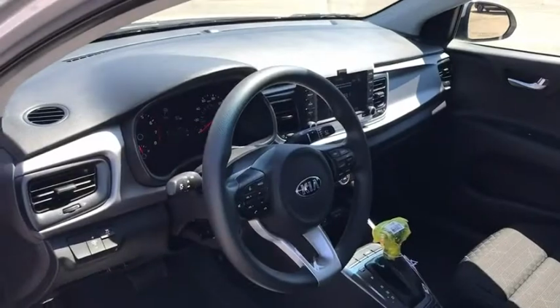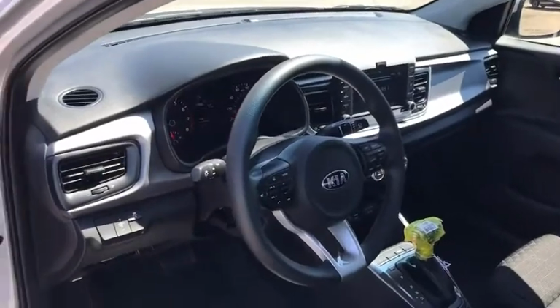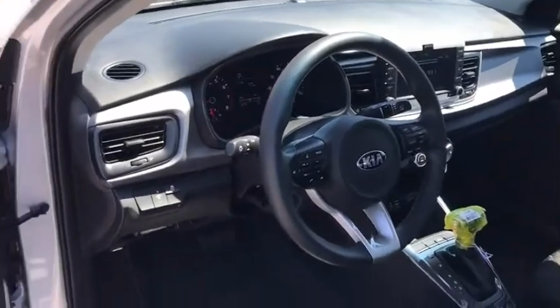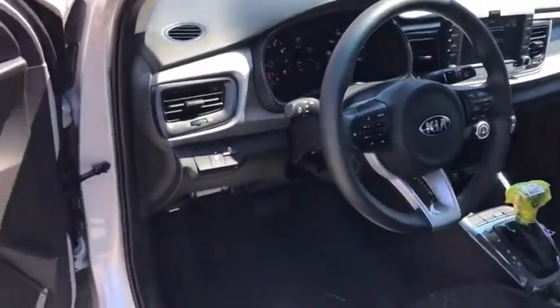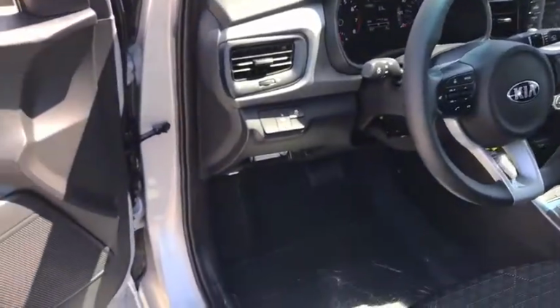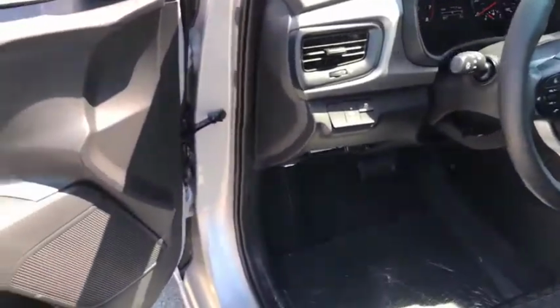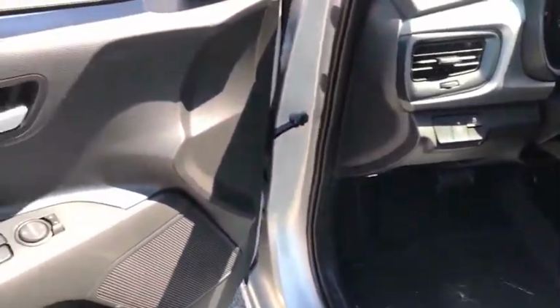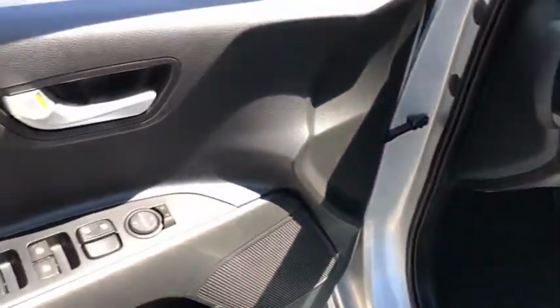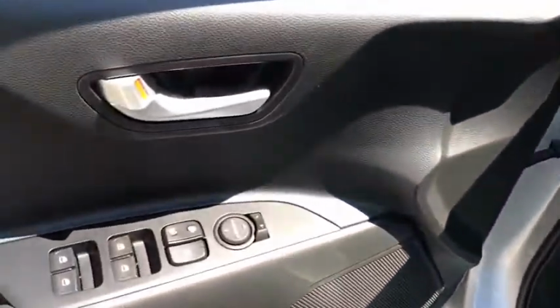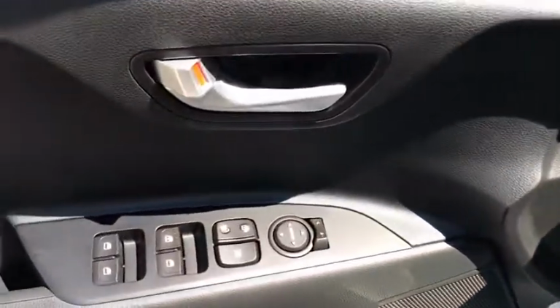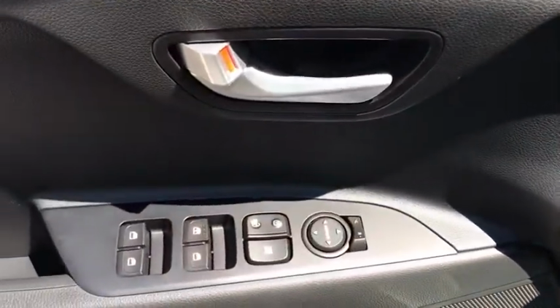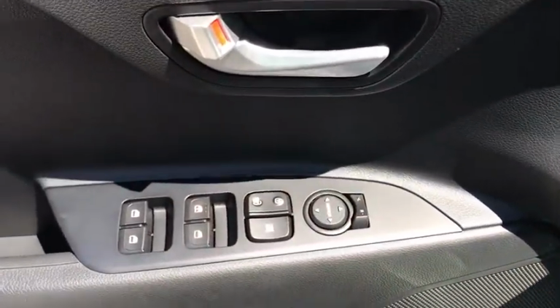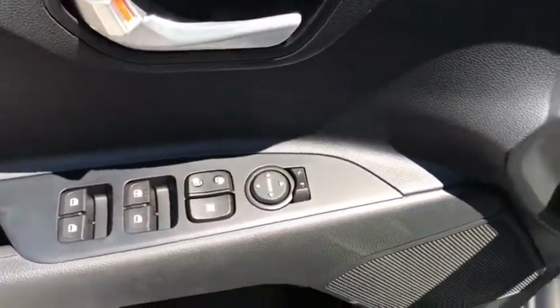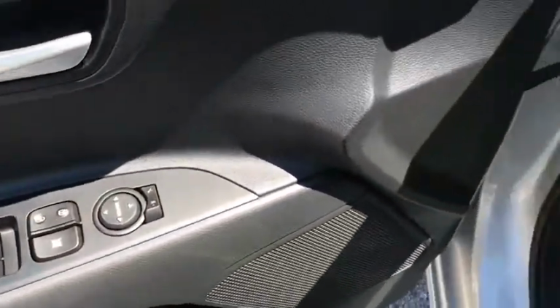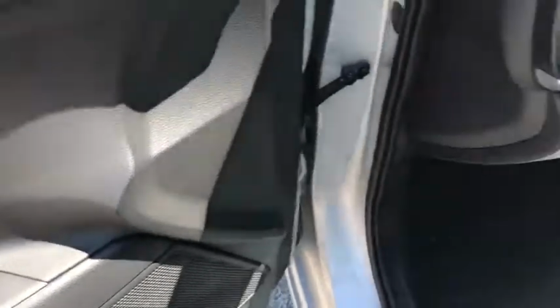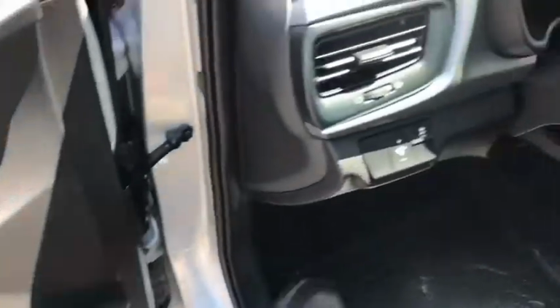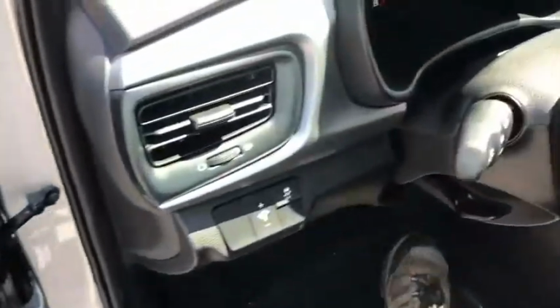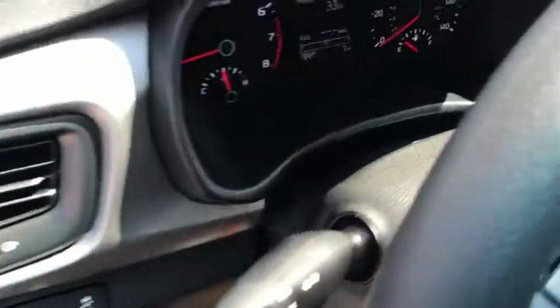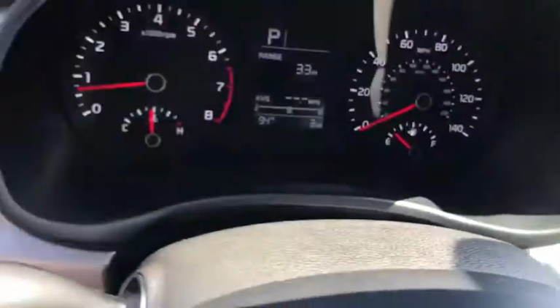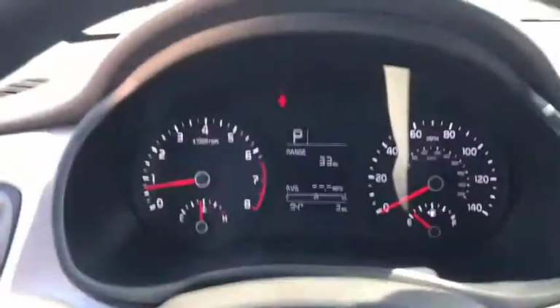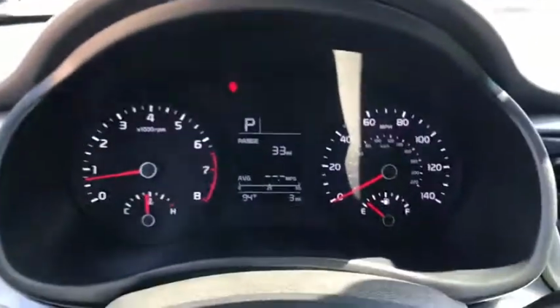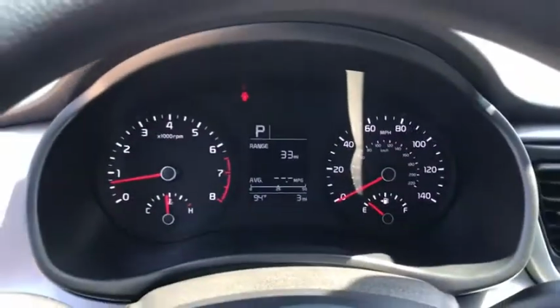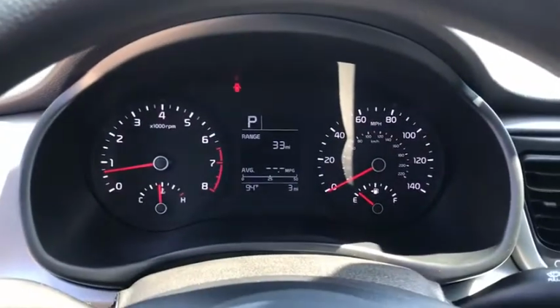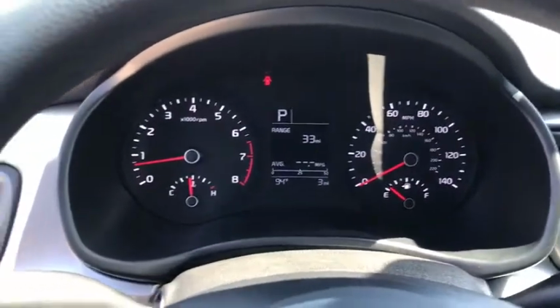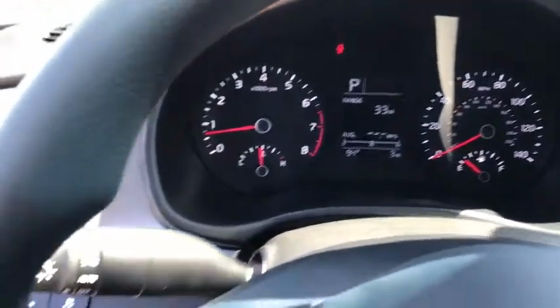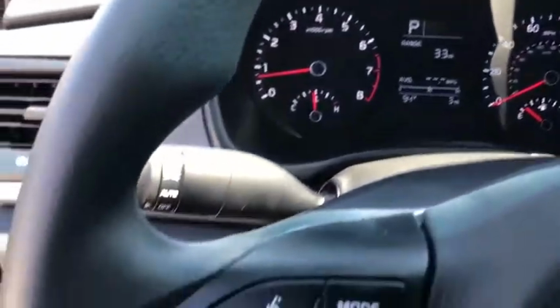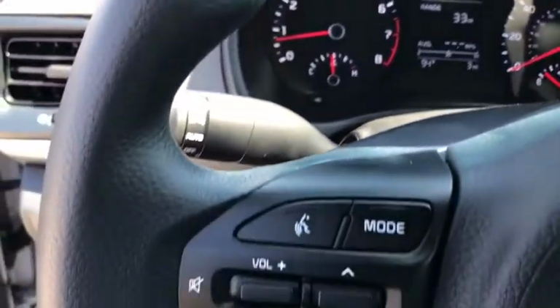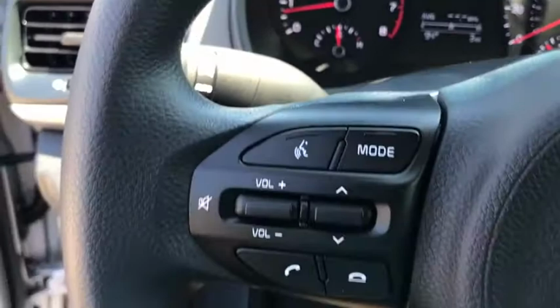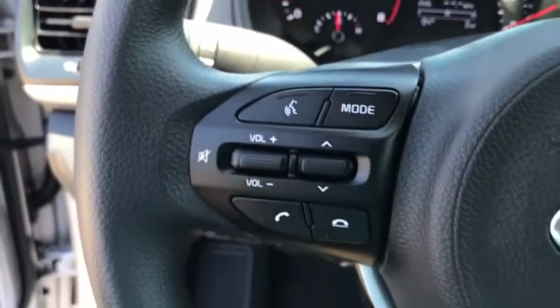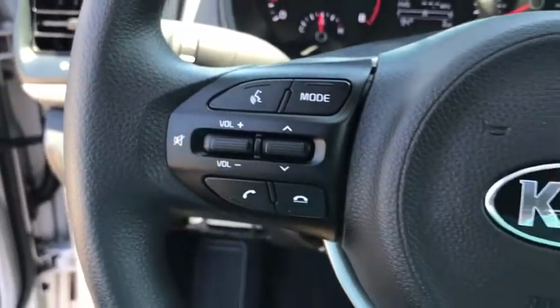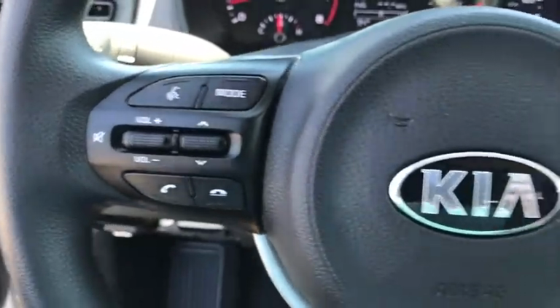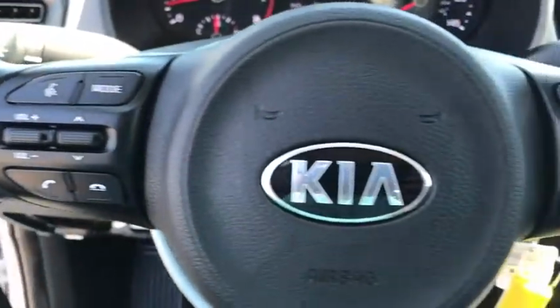Brake assist, panic alarm, remote keyless entry, tachometer, cloth seat trim, front bucket seats, front reading lamps, tilt steering wheel, driver vanity mirror, passenger vanity mirror, speed control.